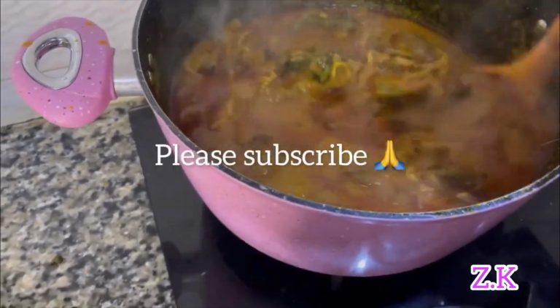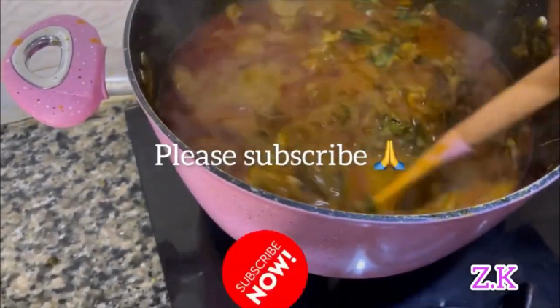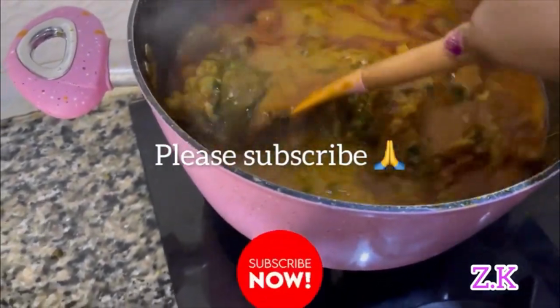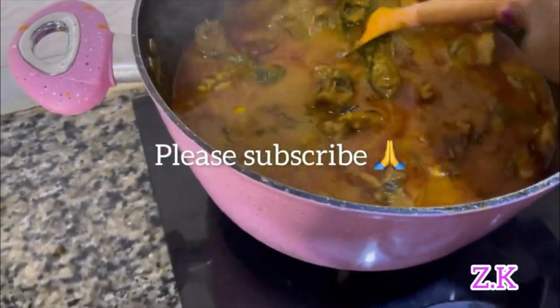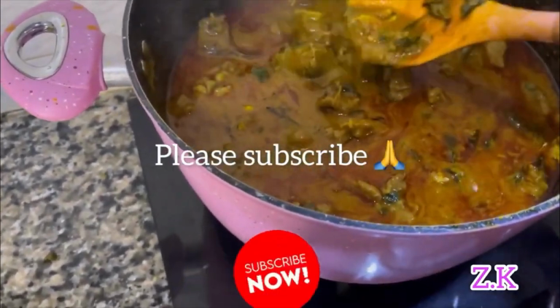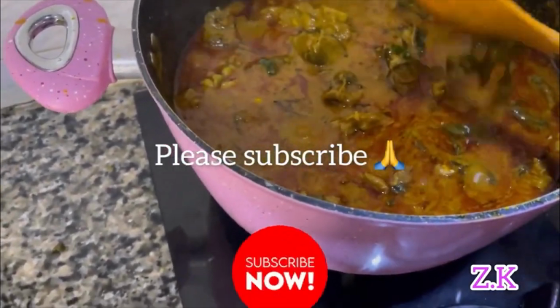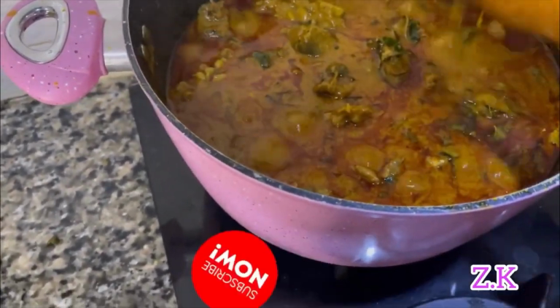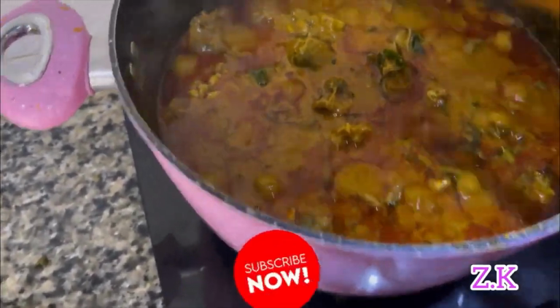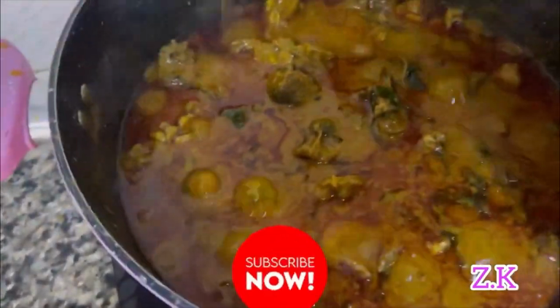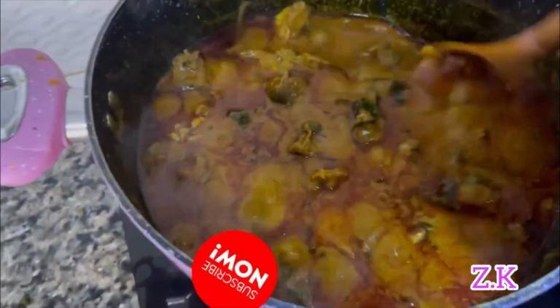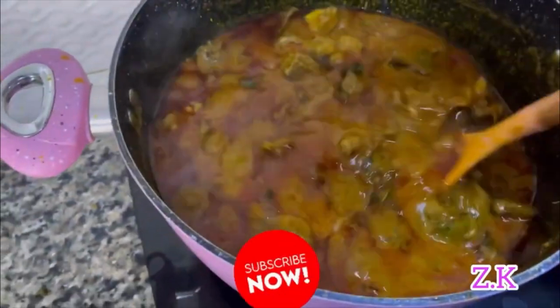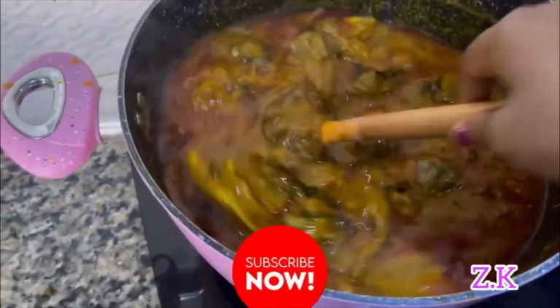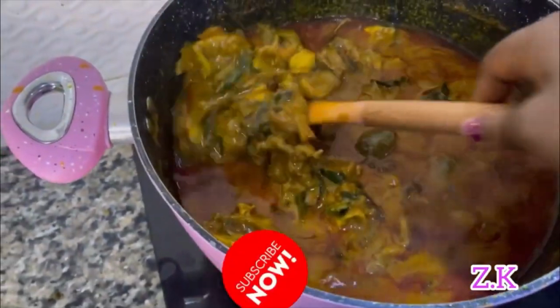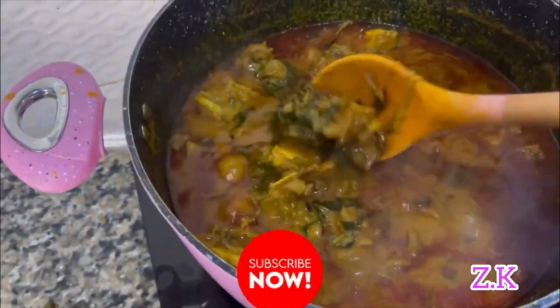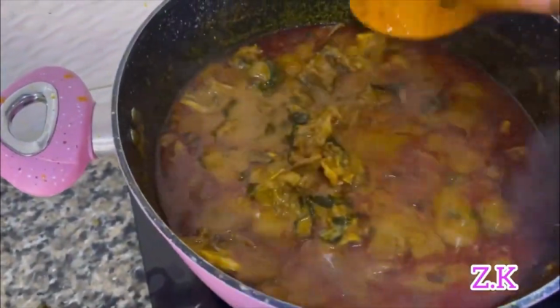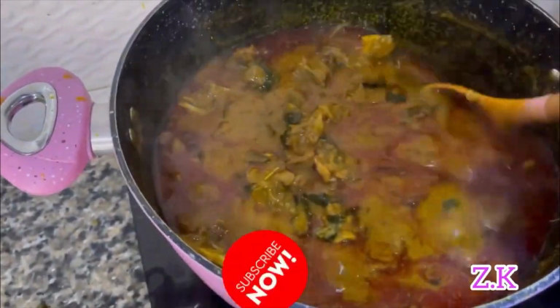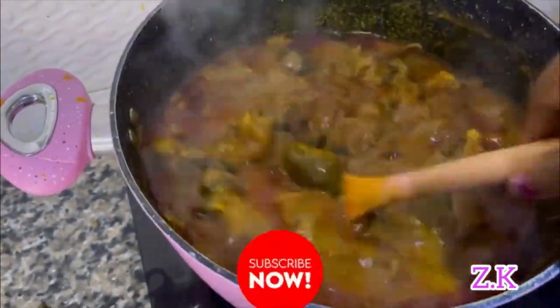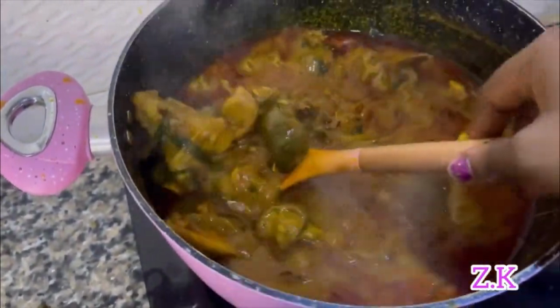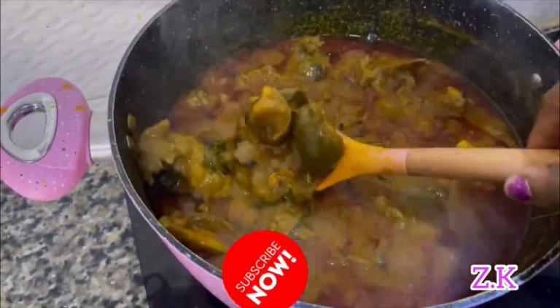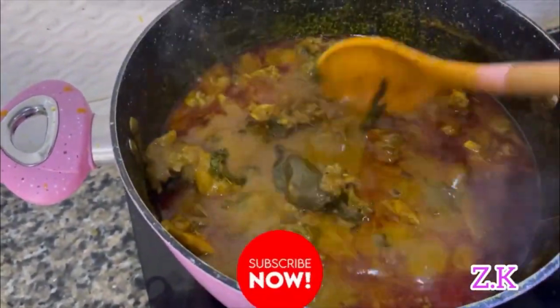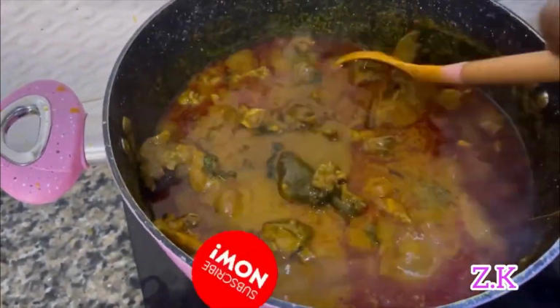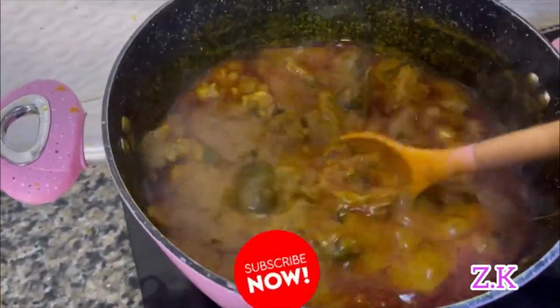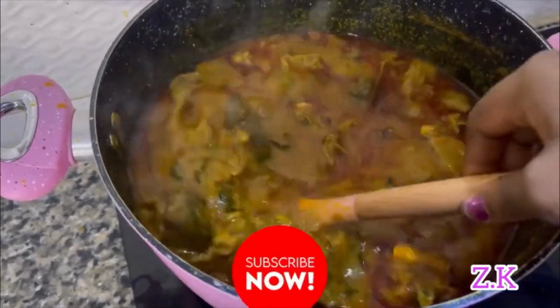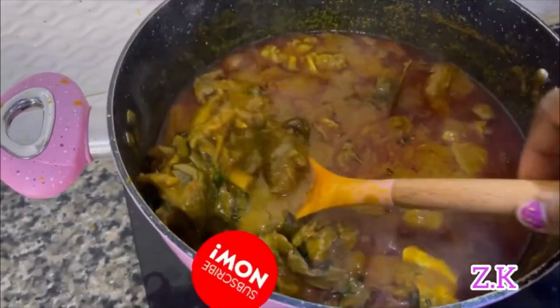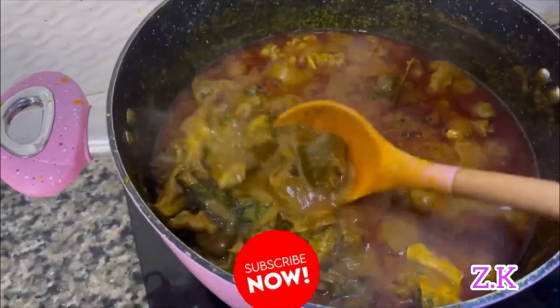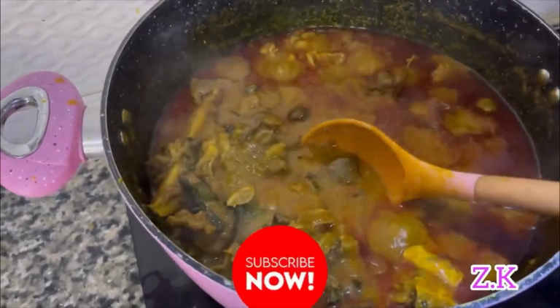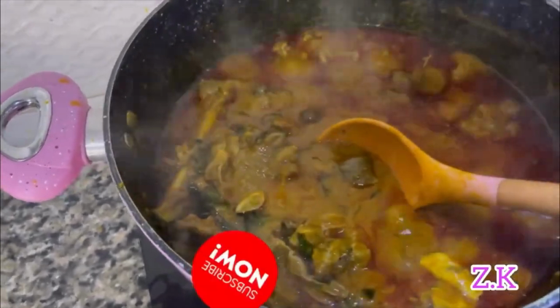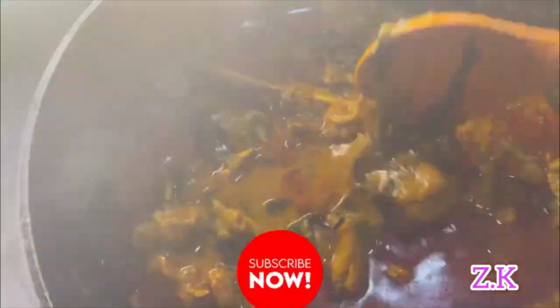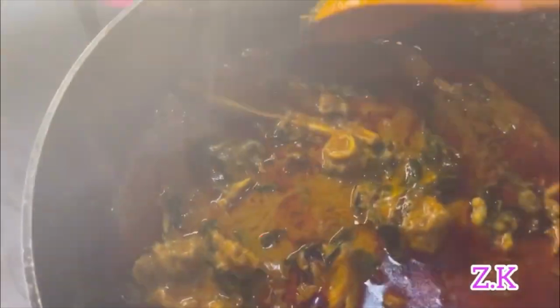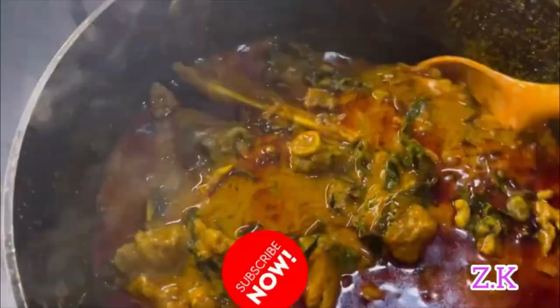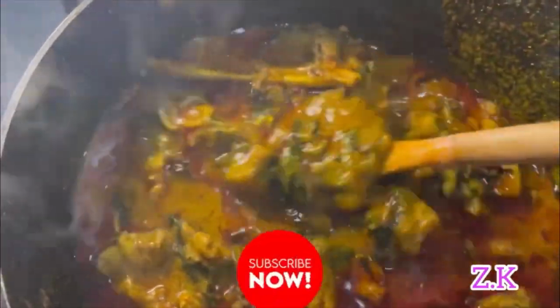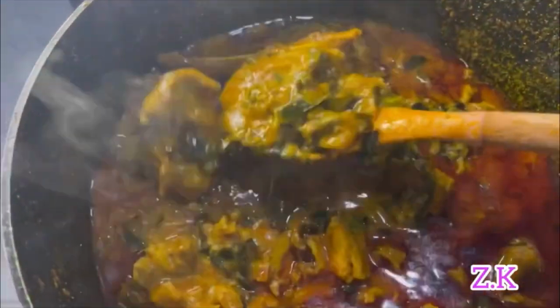Thank you for watching. My oziza and otazi soup is ready — it came out so nice and so yummy.